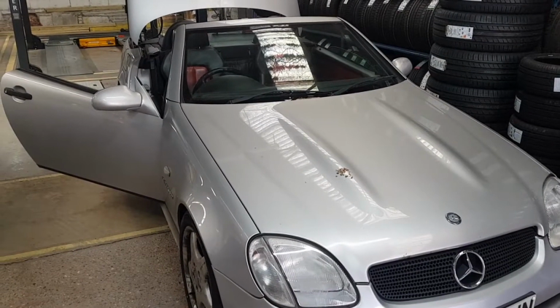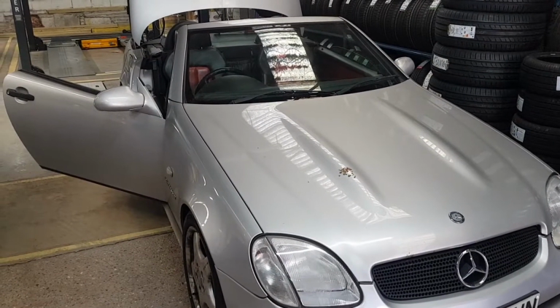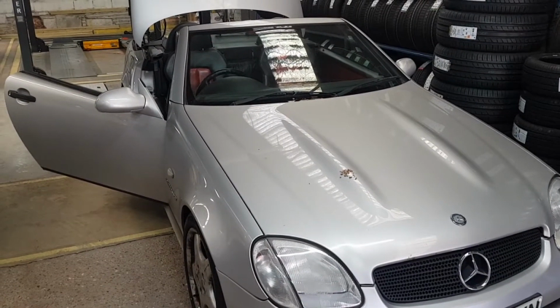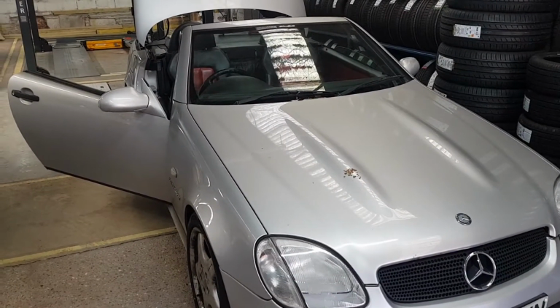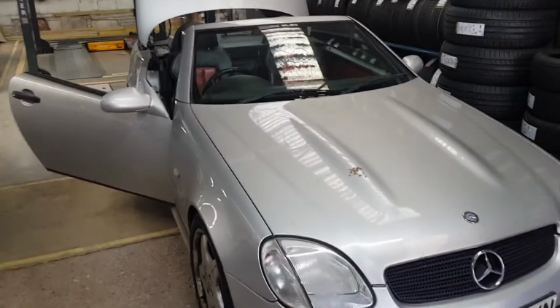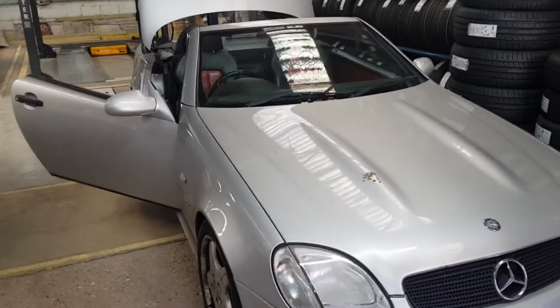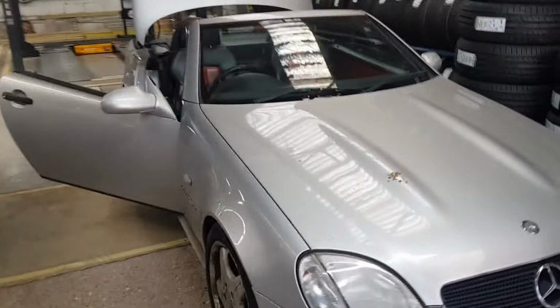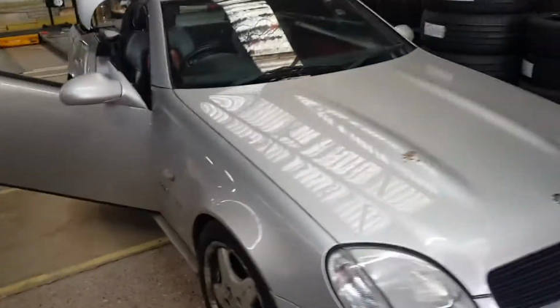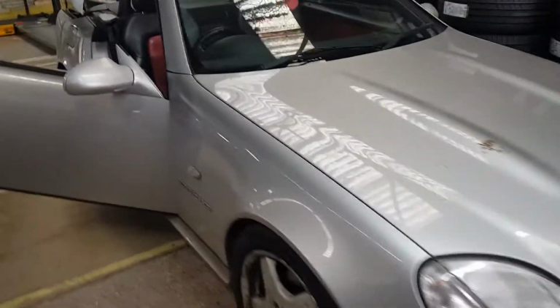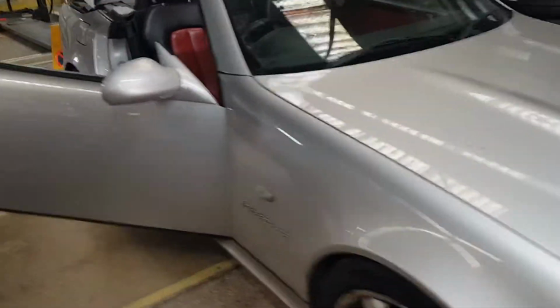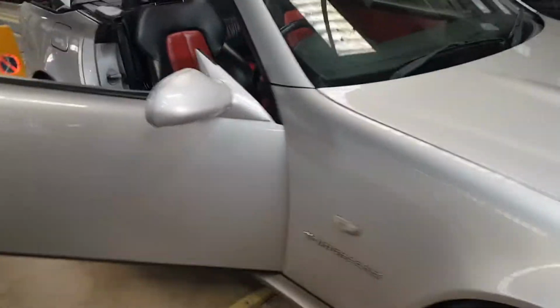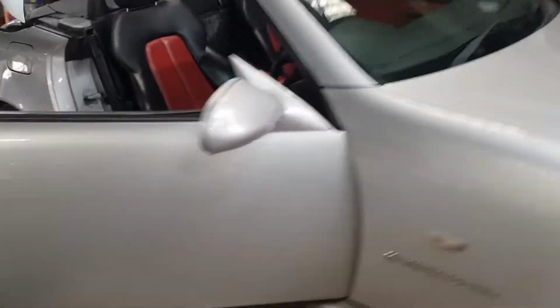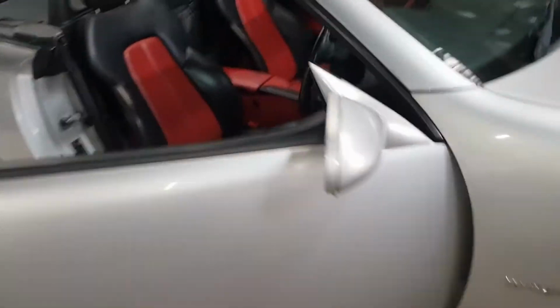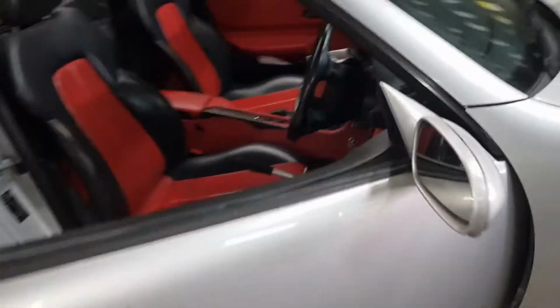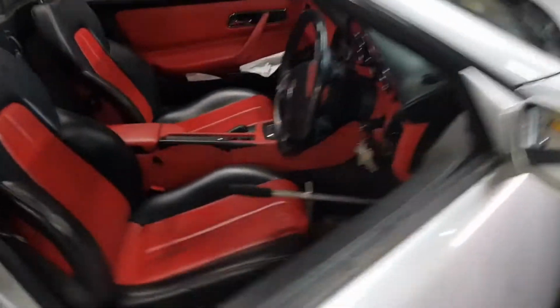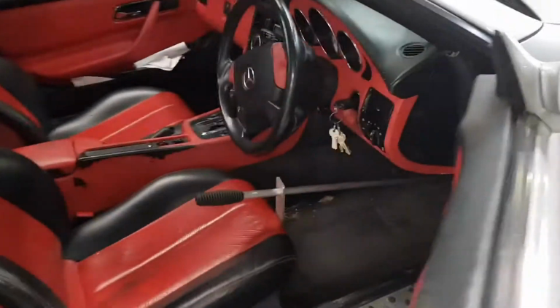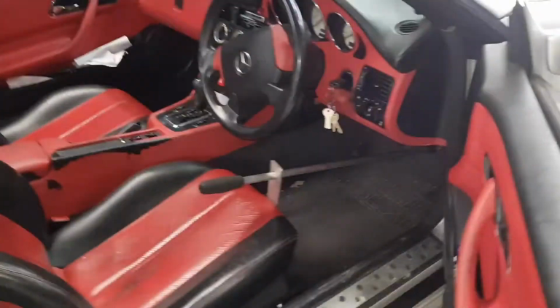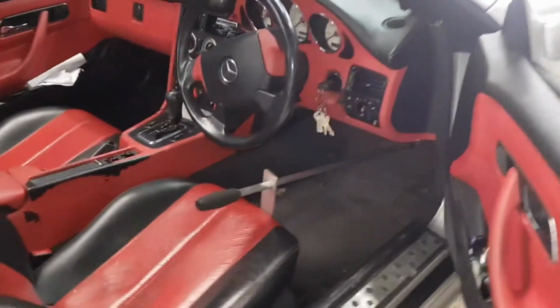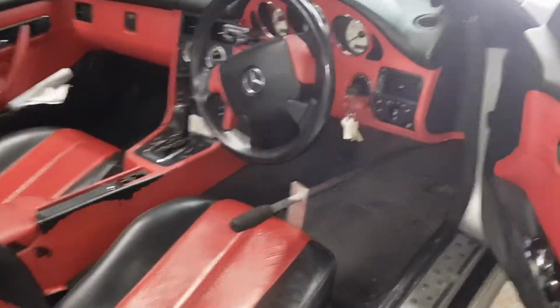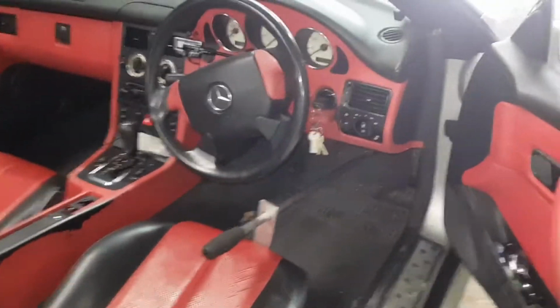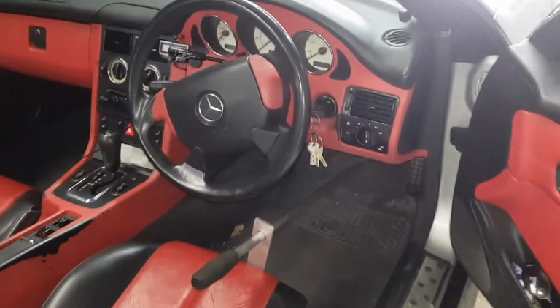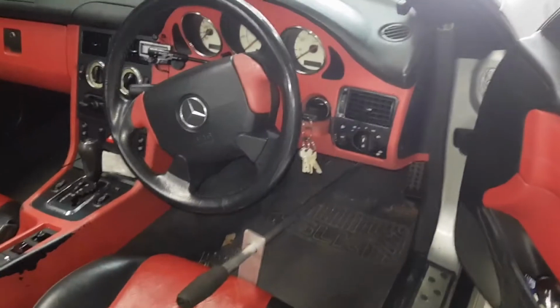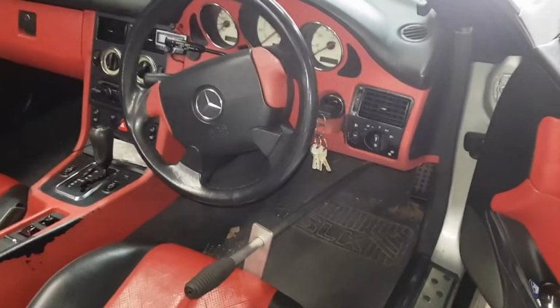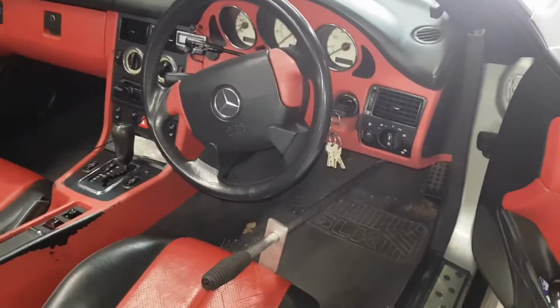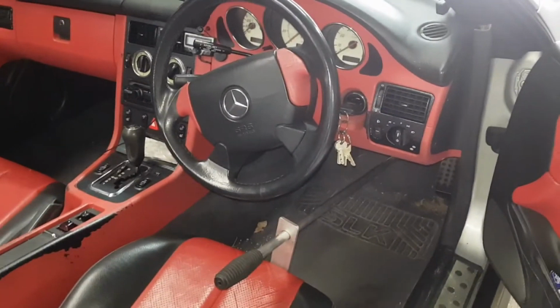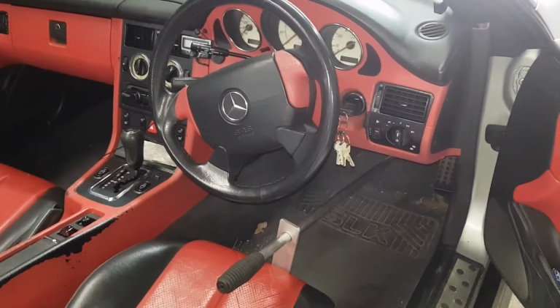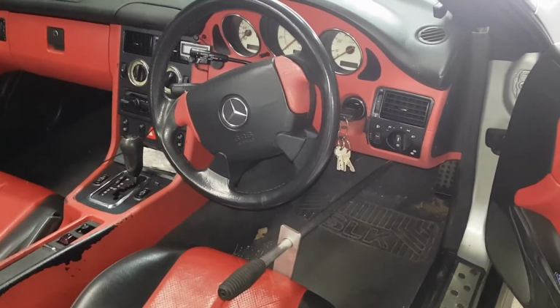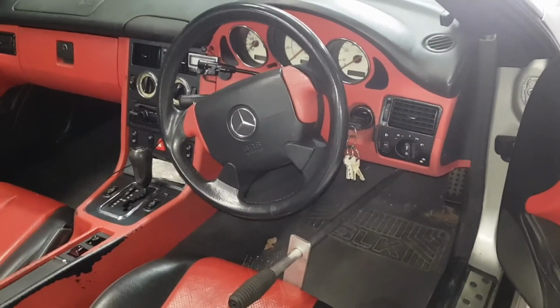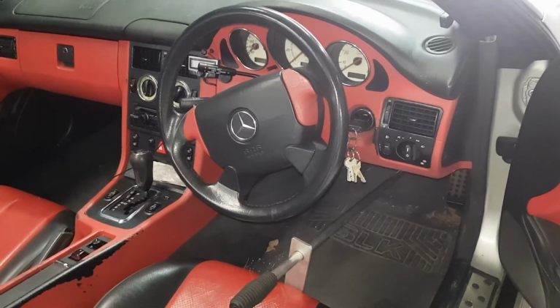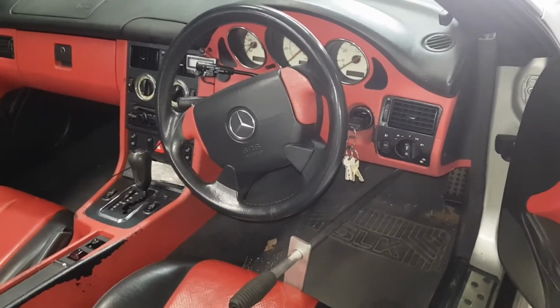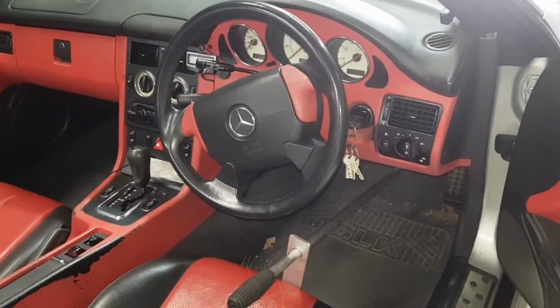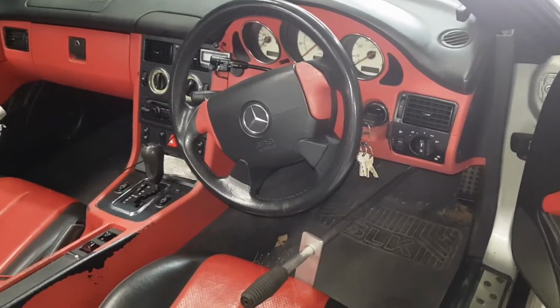Hello, welcome to Tosh Tyres. I've got a Mercedes SLK here on a 99/2000 plate. I've just done the front brake pads and the rear ones, as well as the front two tyres.